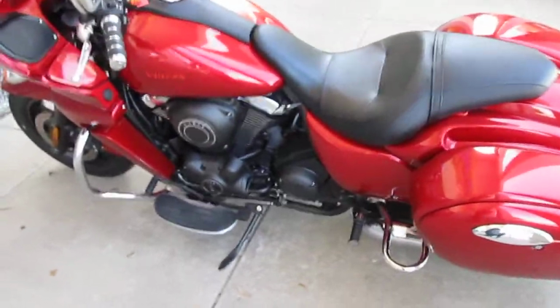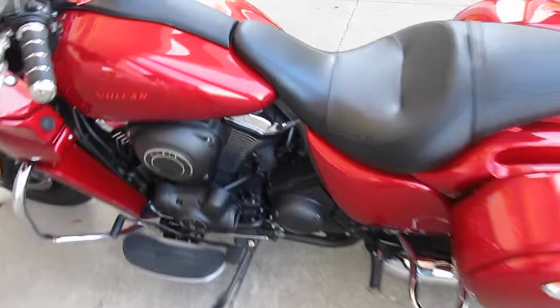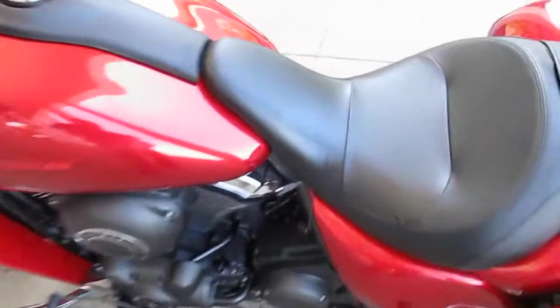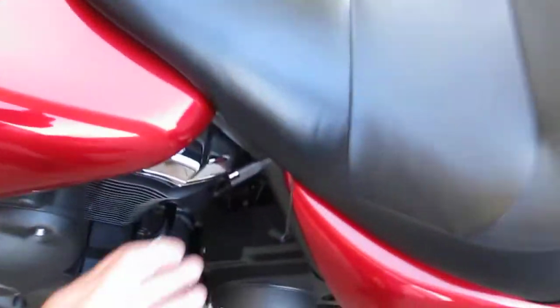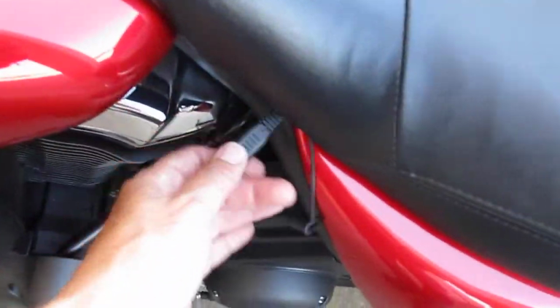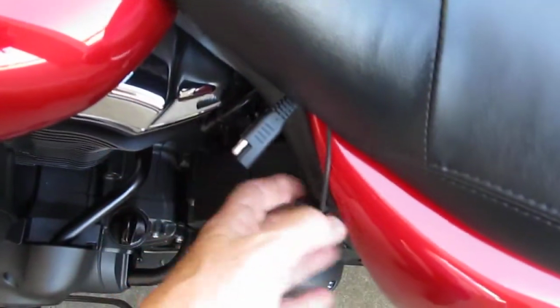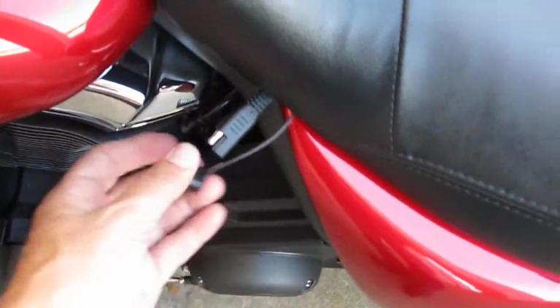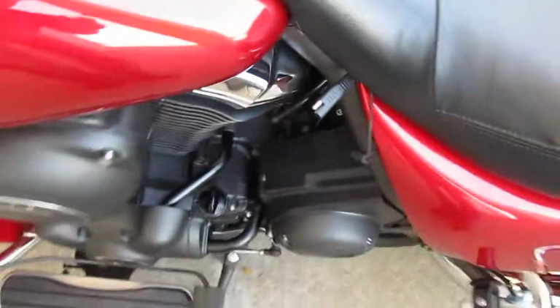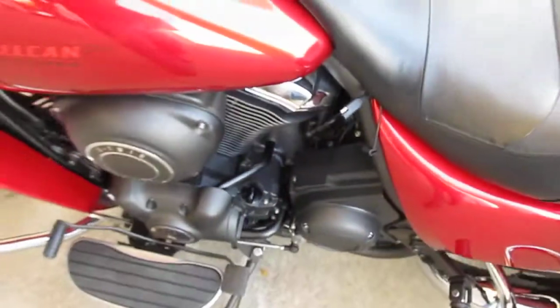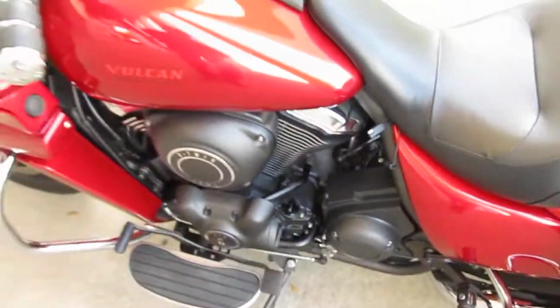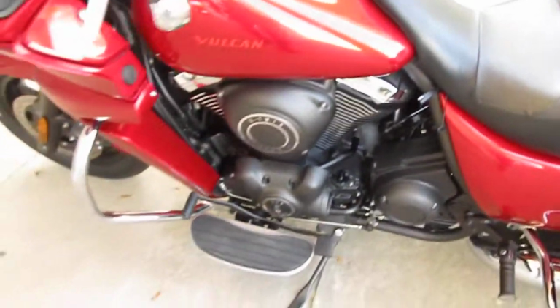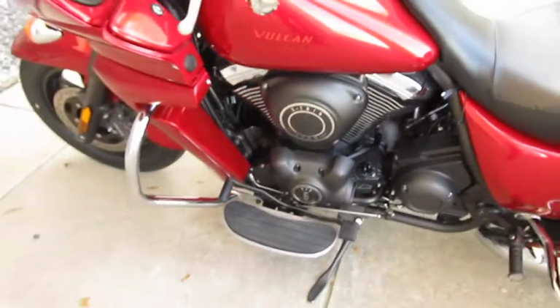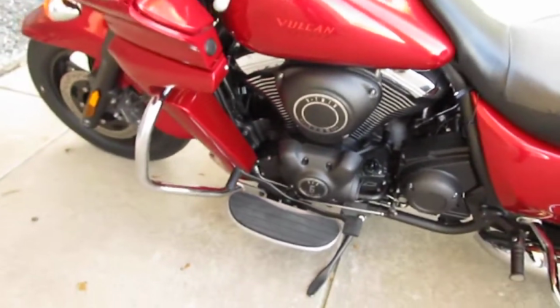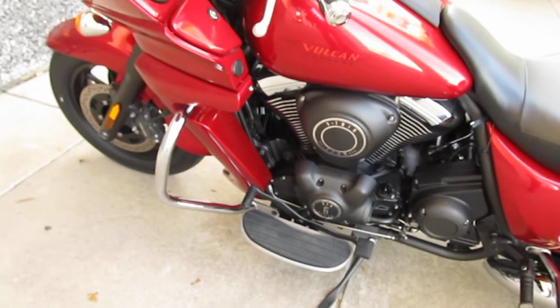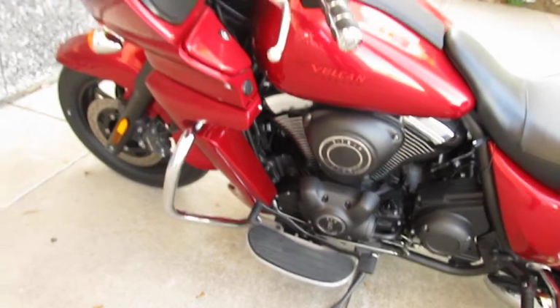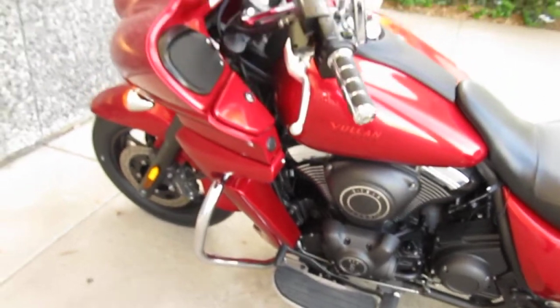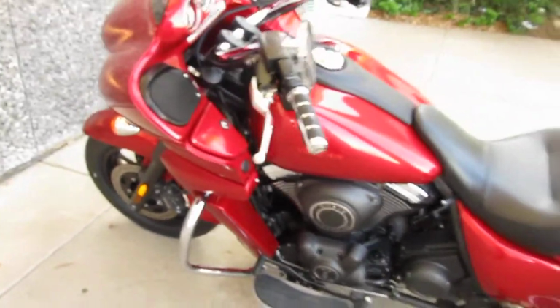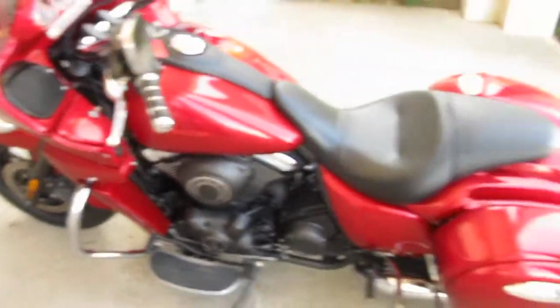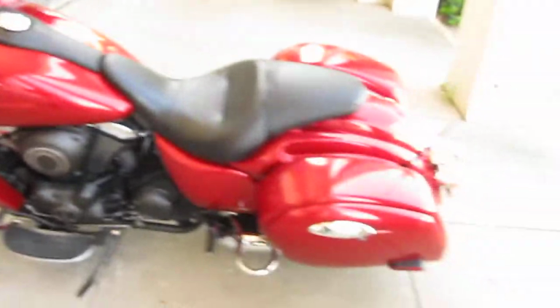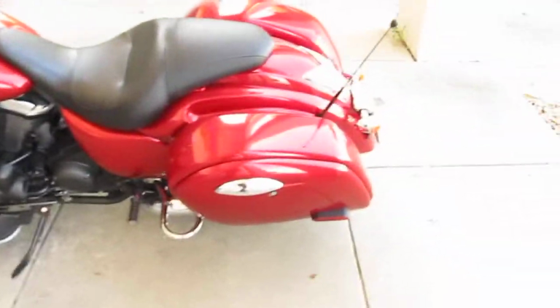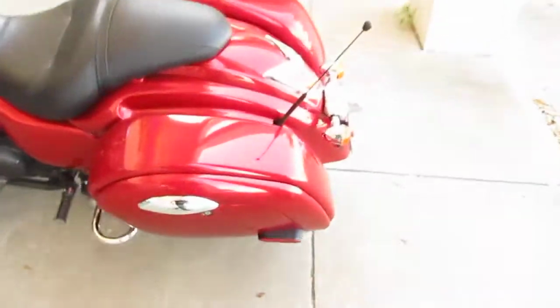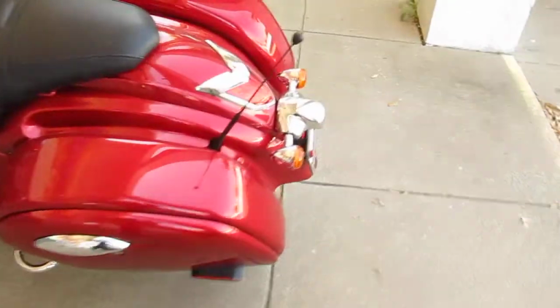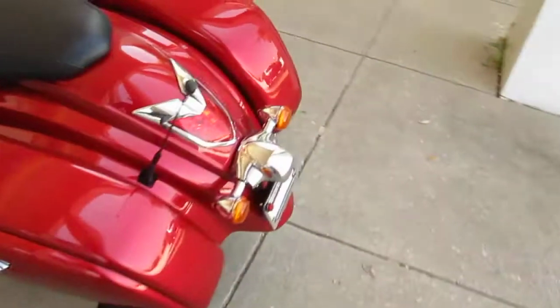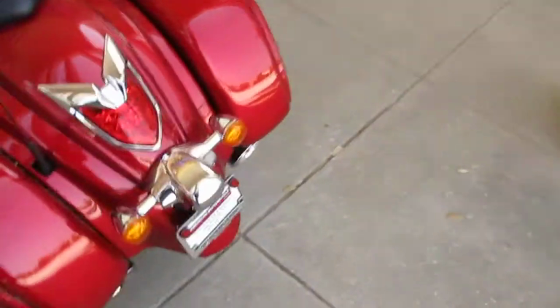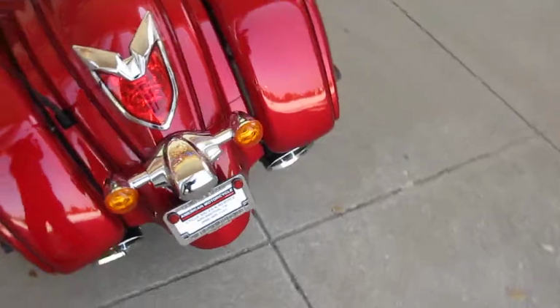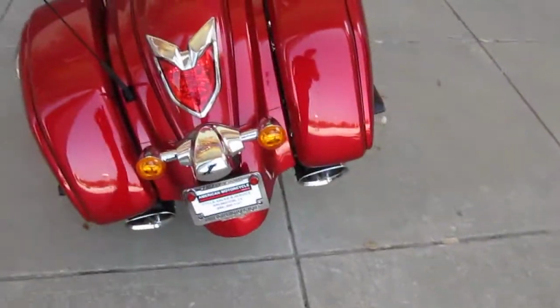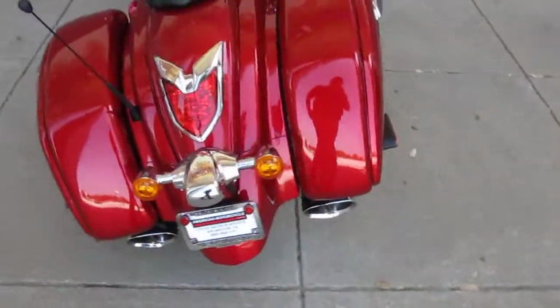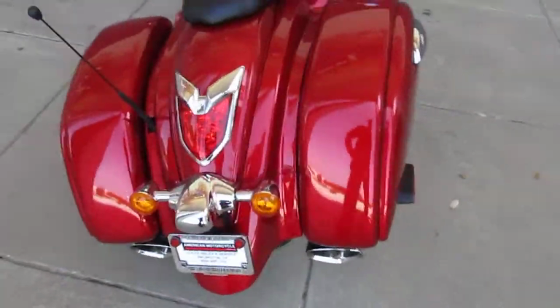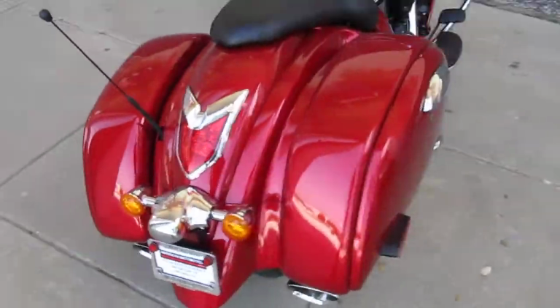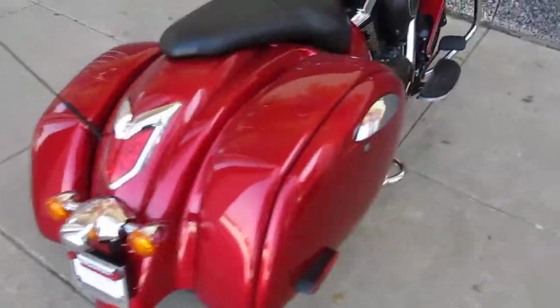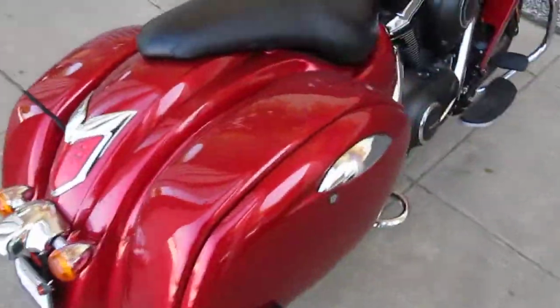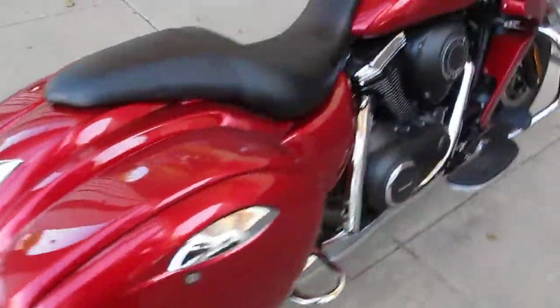You've got a plug for a battery tender right here. The bike is very, very clean. It's a six-speed transmission.